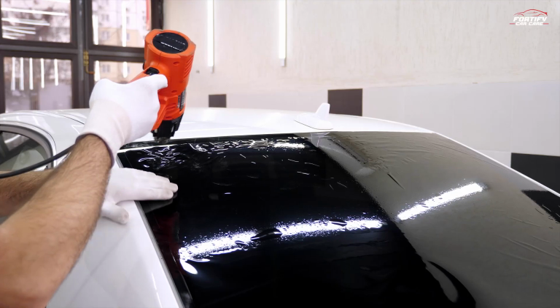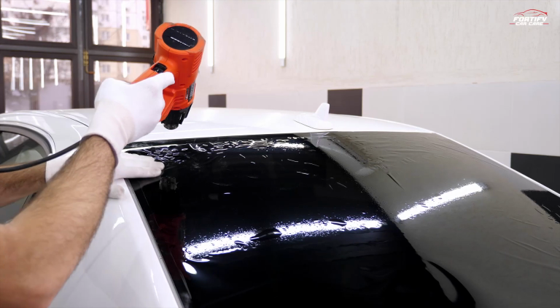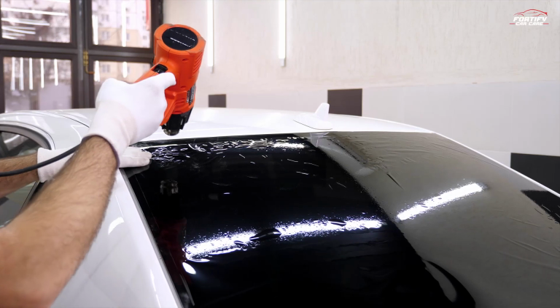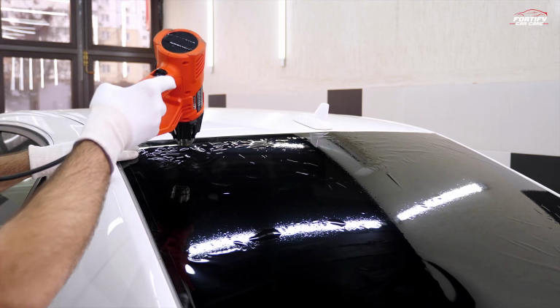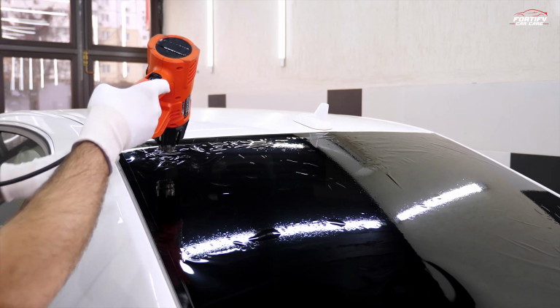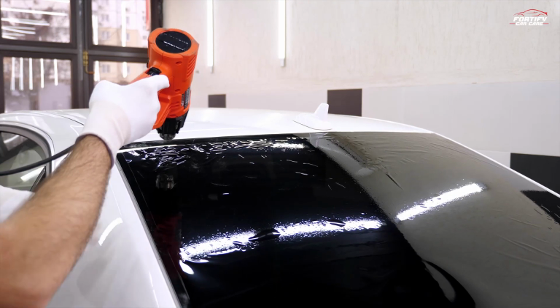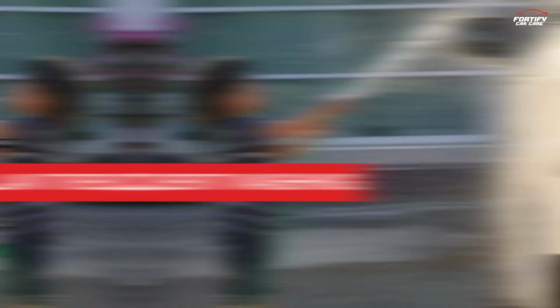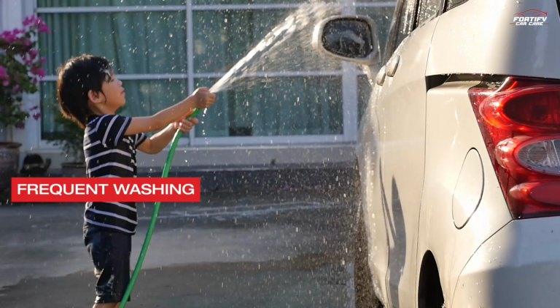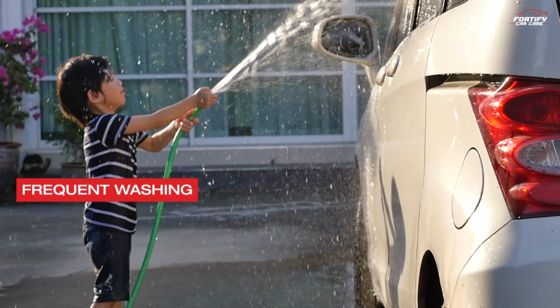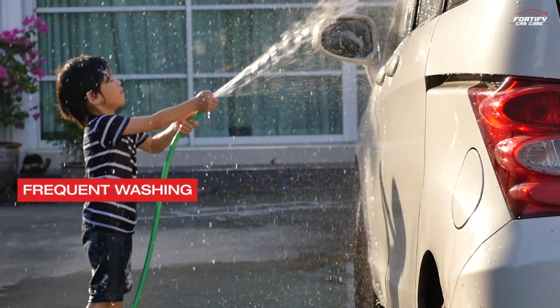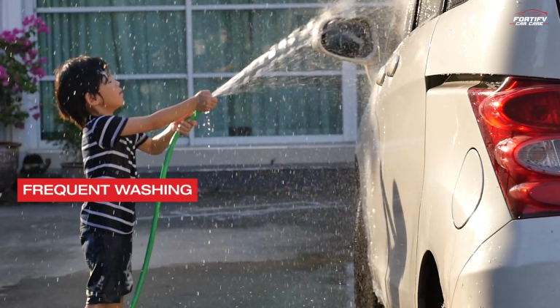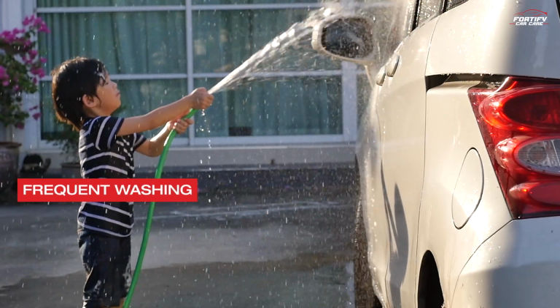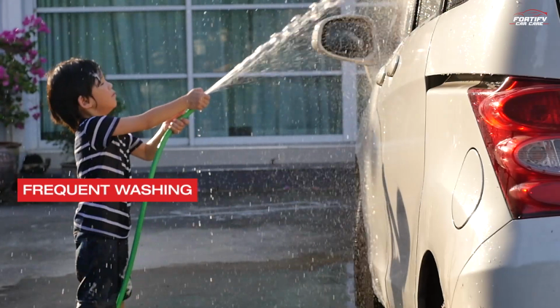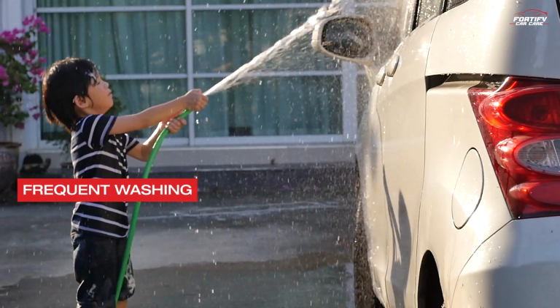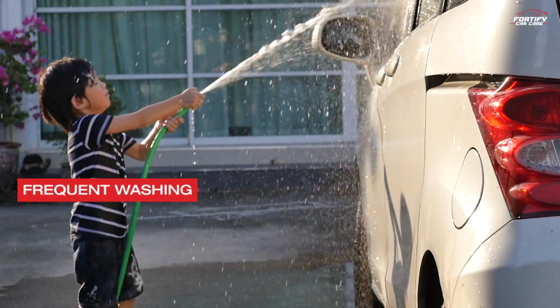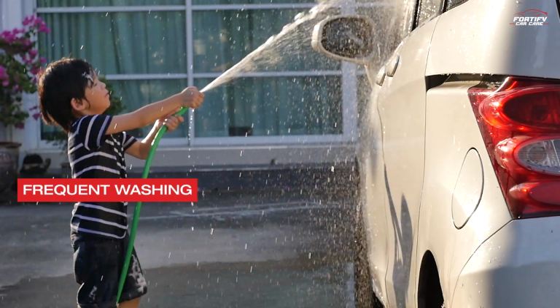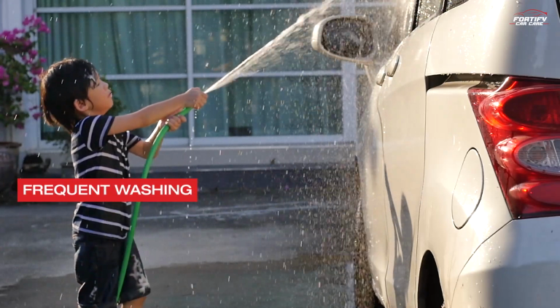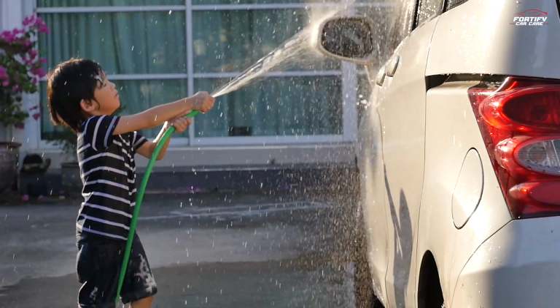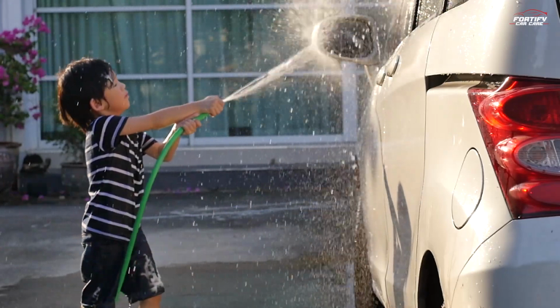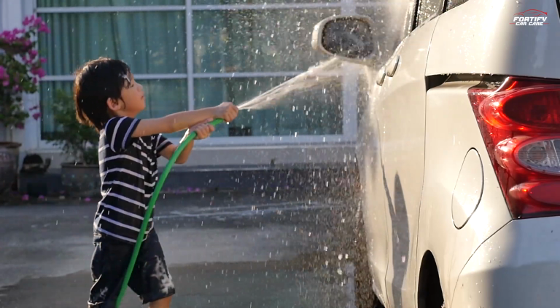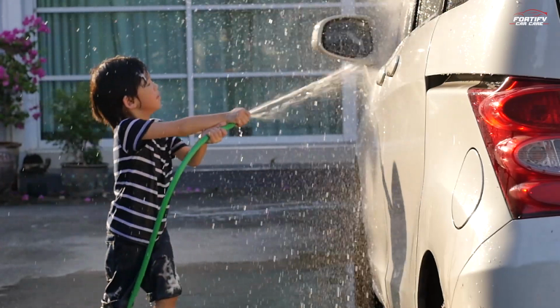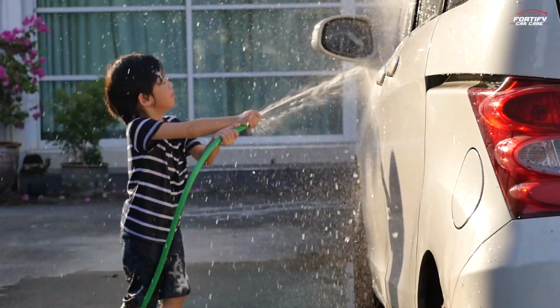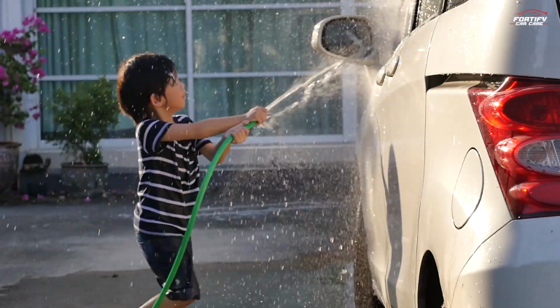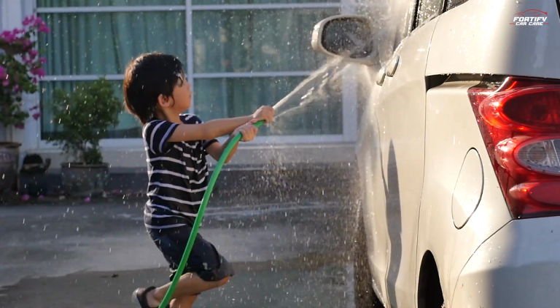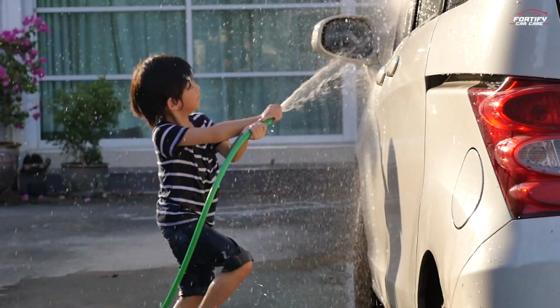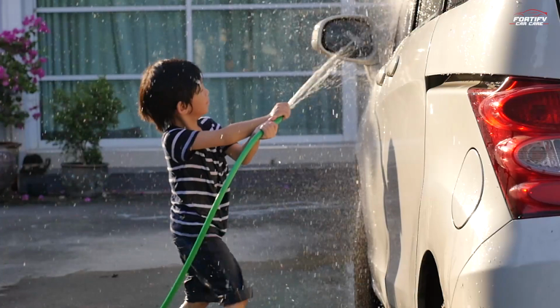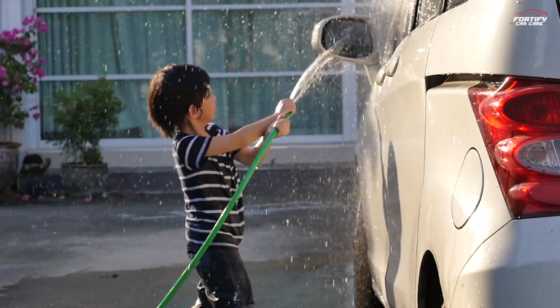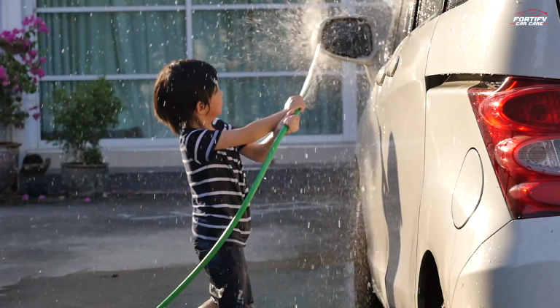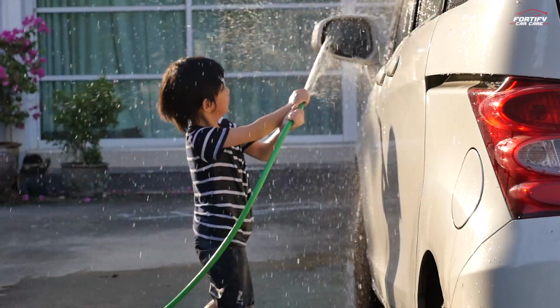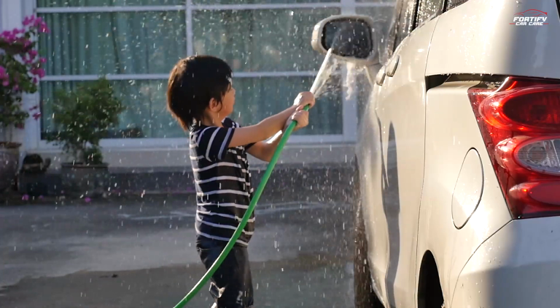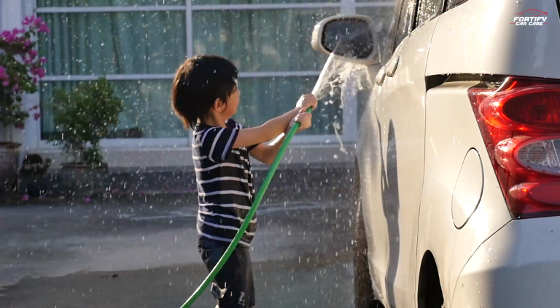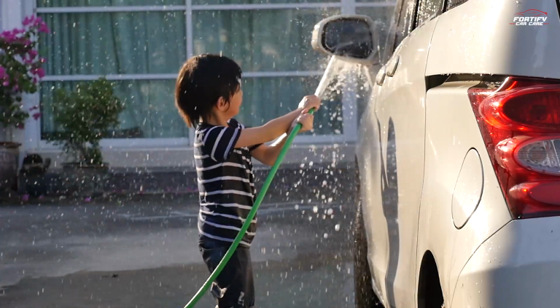Frequent washing: summer dust and debris can accumulate quickly. Regular washes and quick detailing can keep your car looking its best.